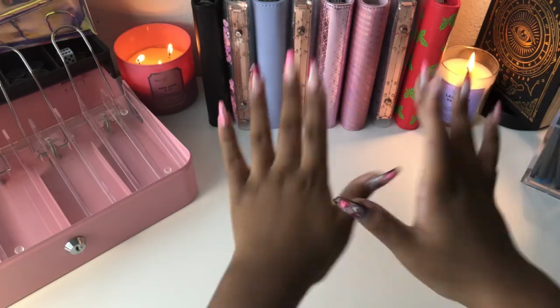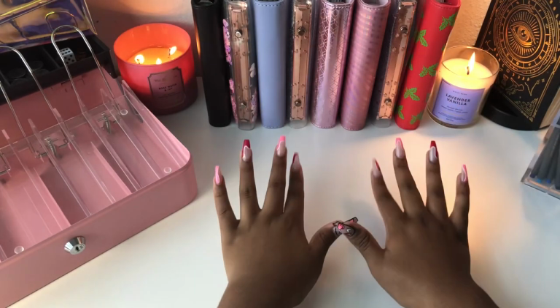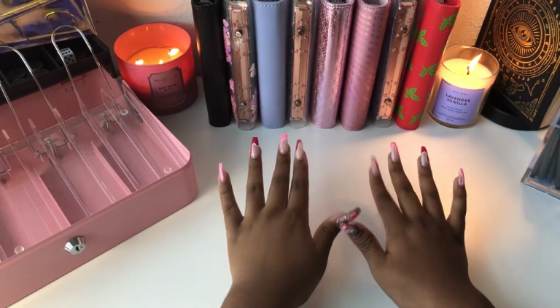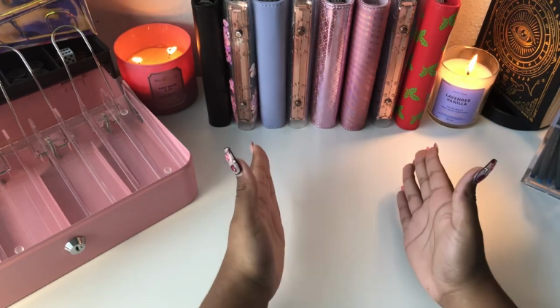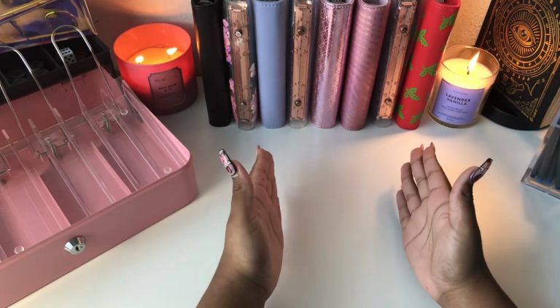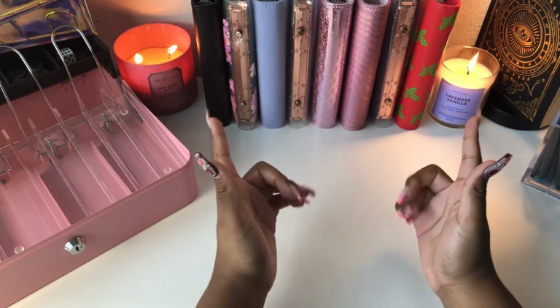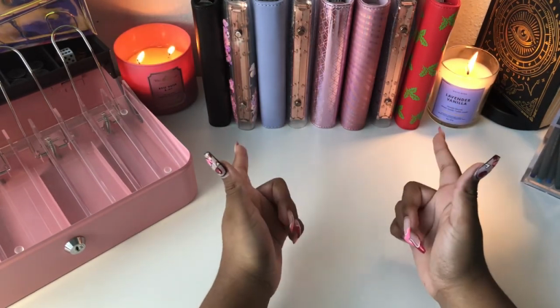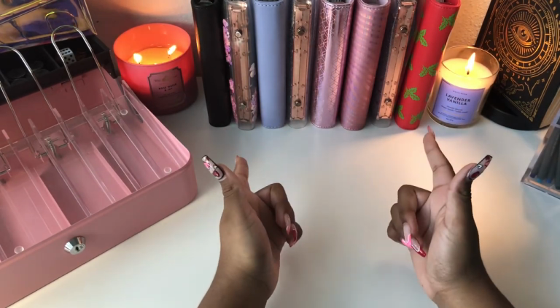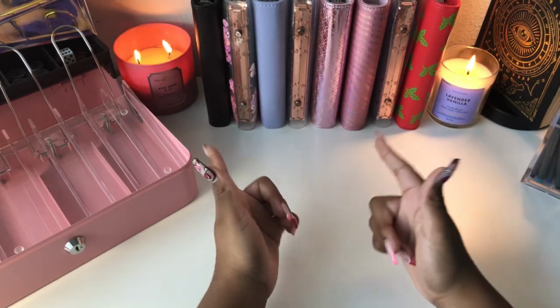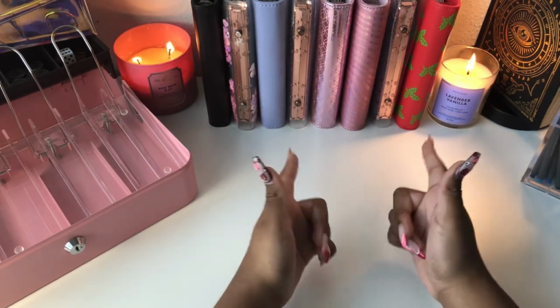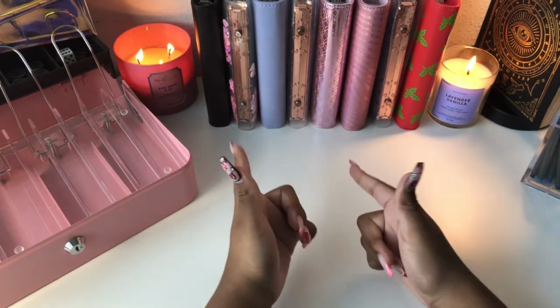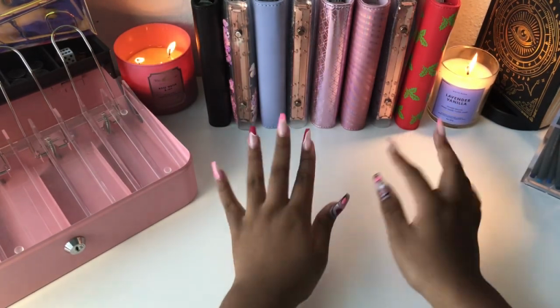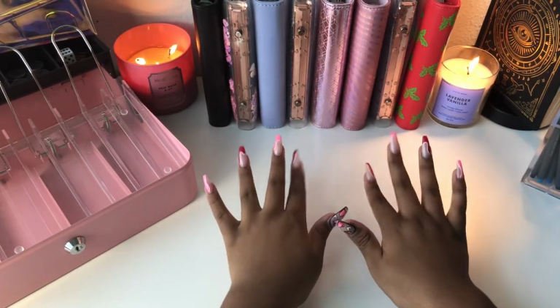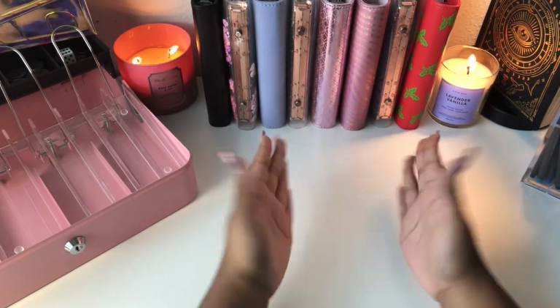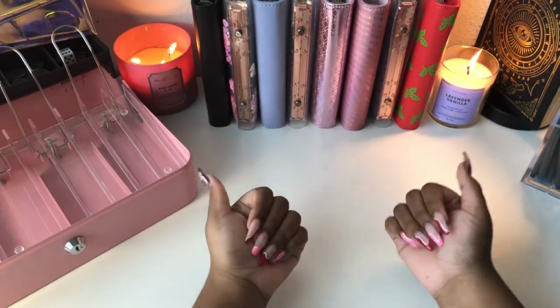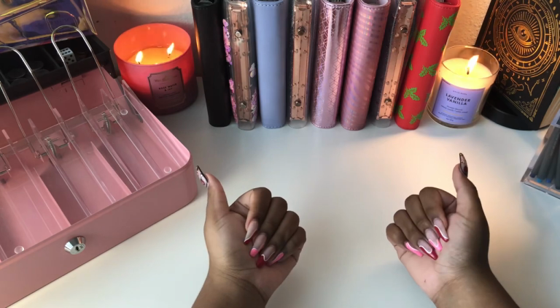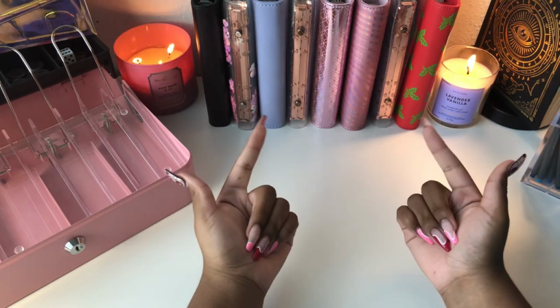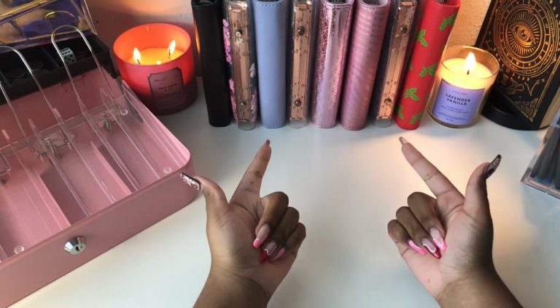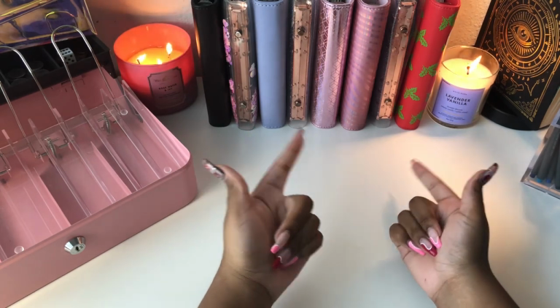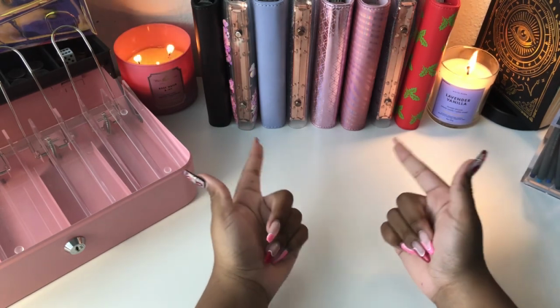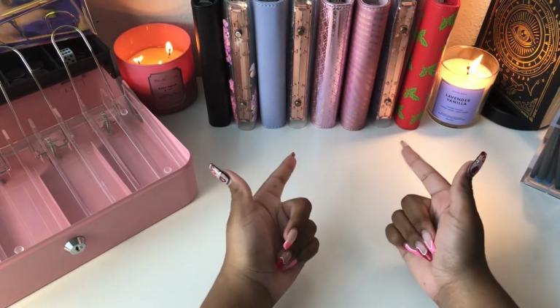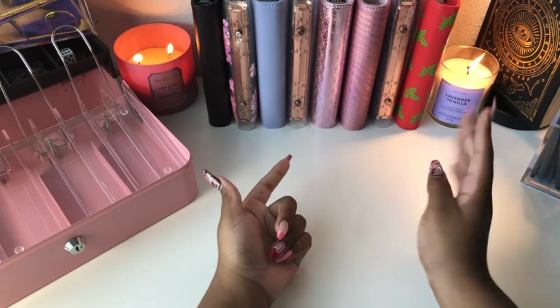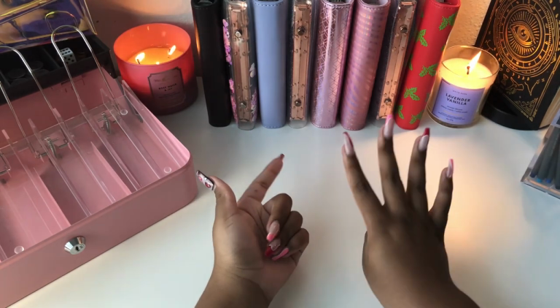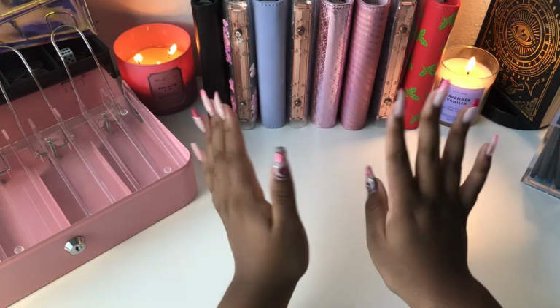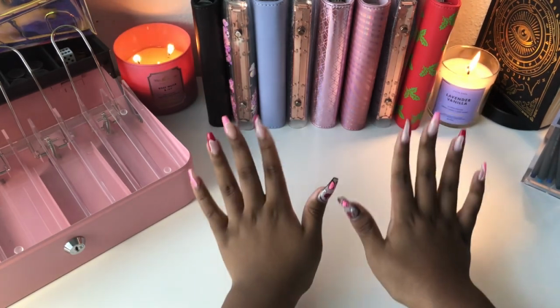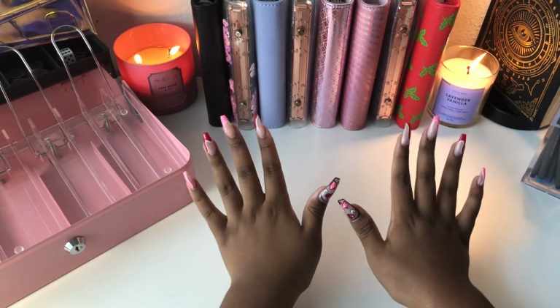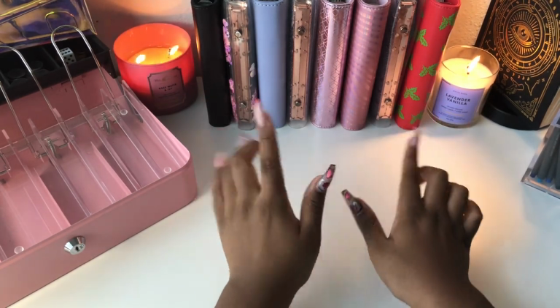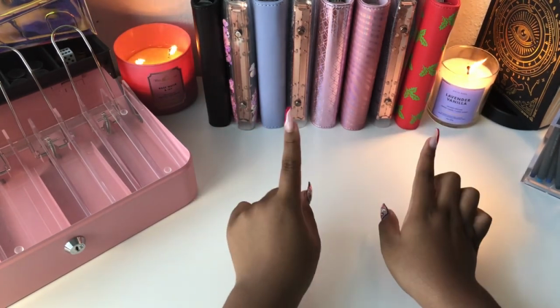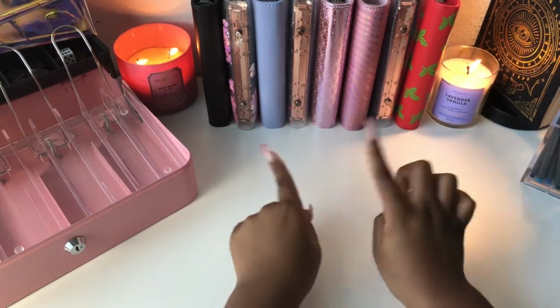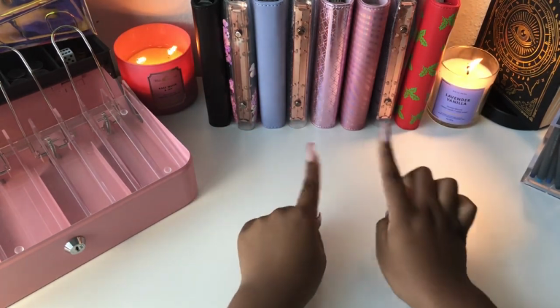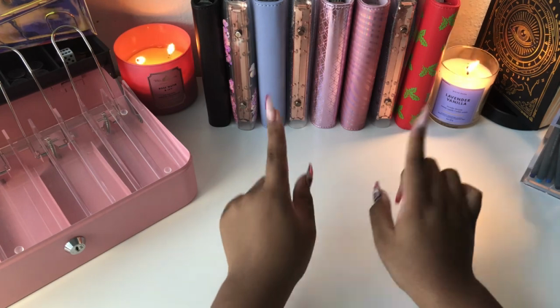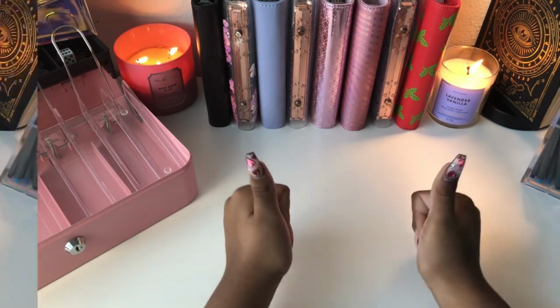Hello, hello, hello. Welcome back to my channel. Thank you so much for returning. For anyone that is new here, welcome. My name is Paula and today we are going to be cash stuffing my fourth and final paycheck of February. So let's go ahead and get right into it.